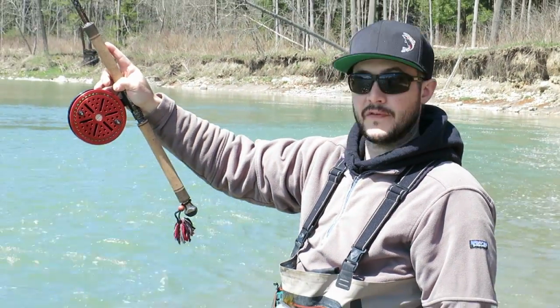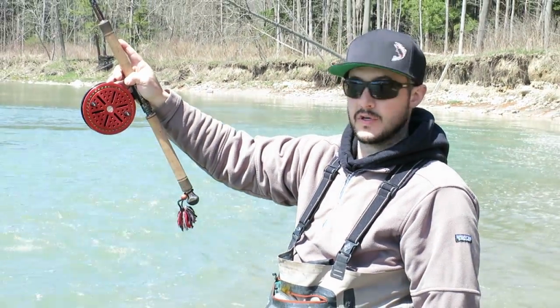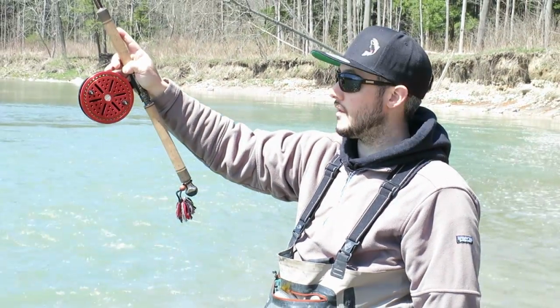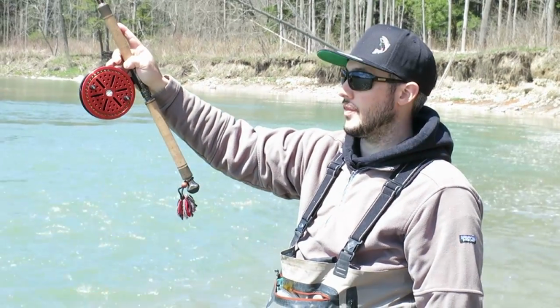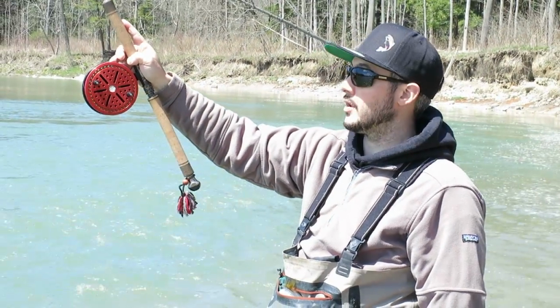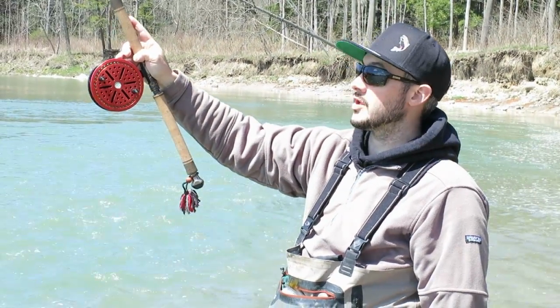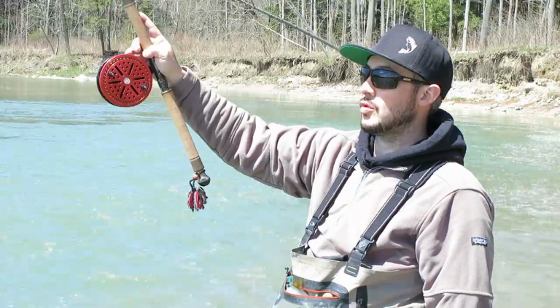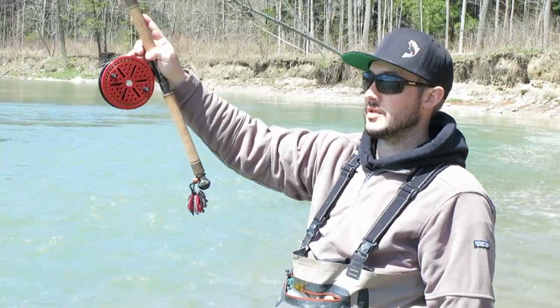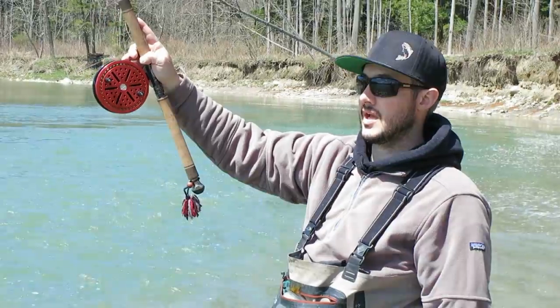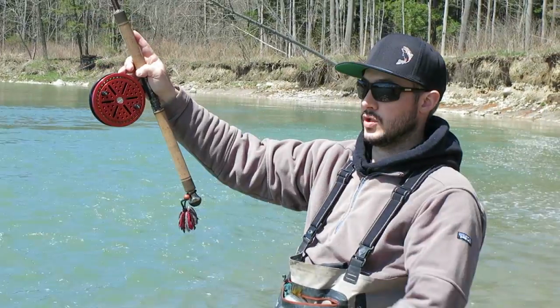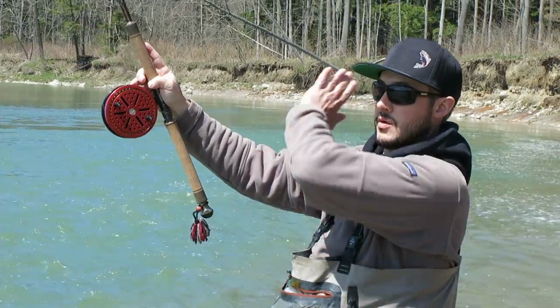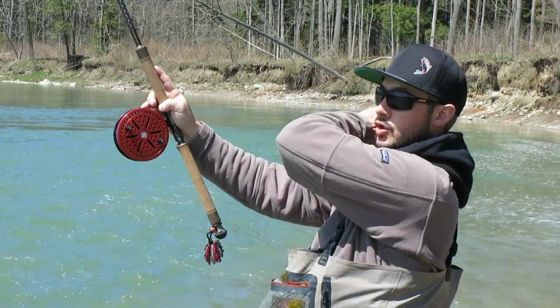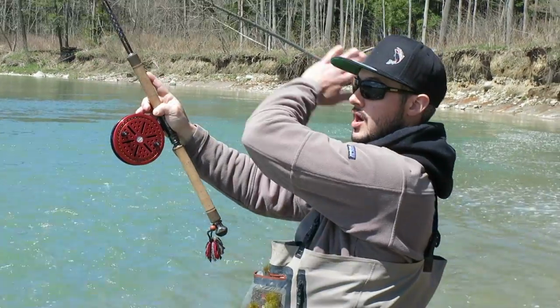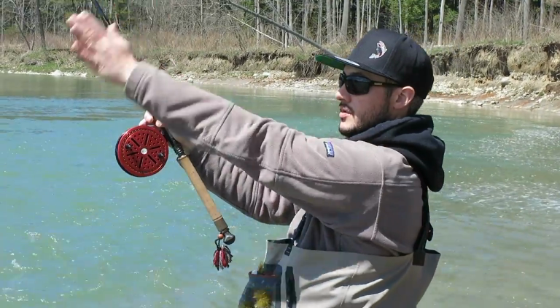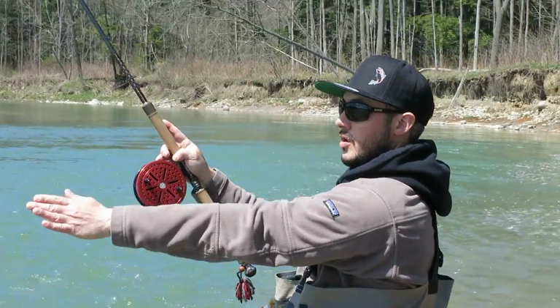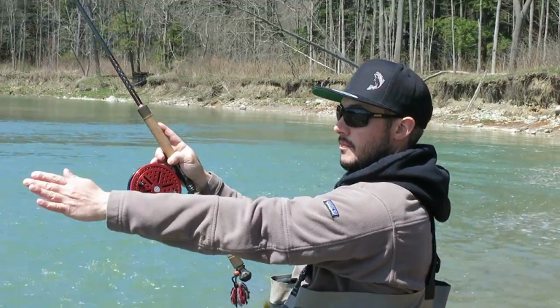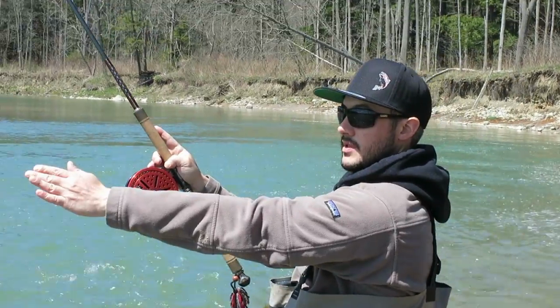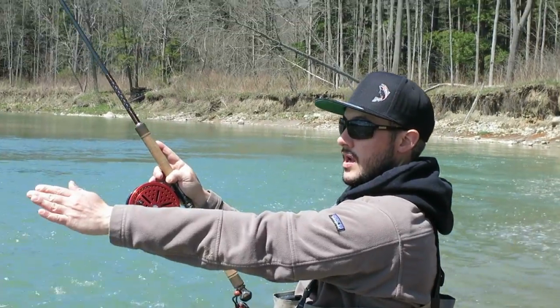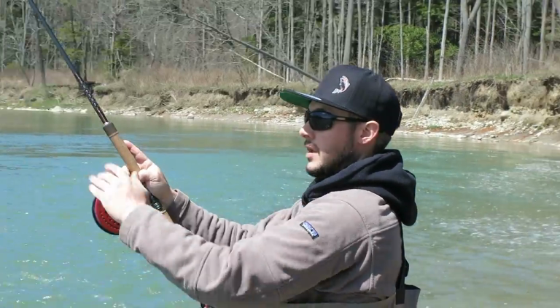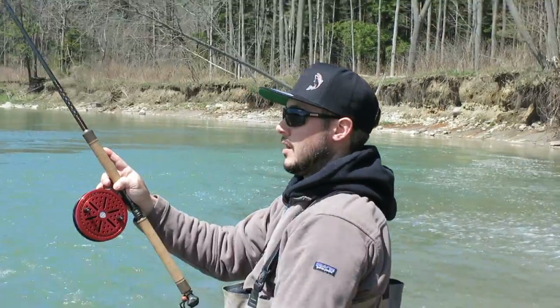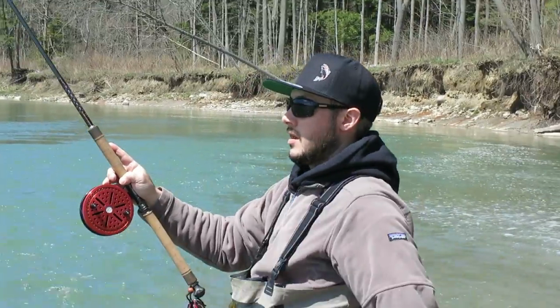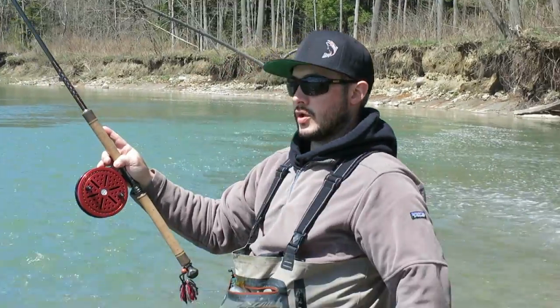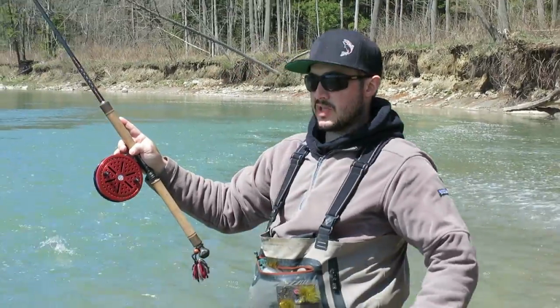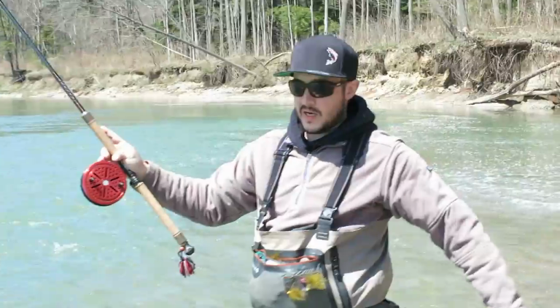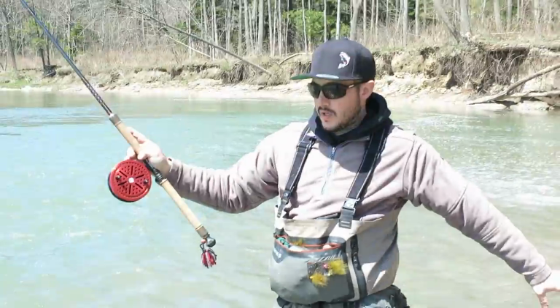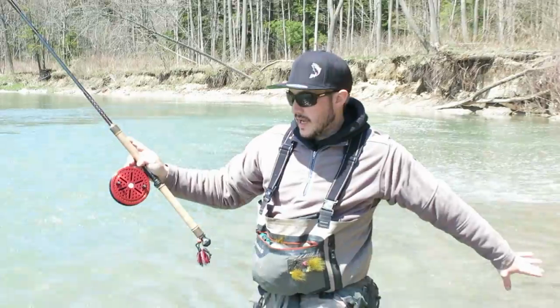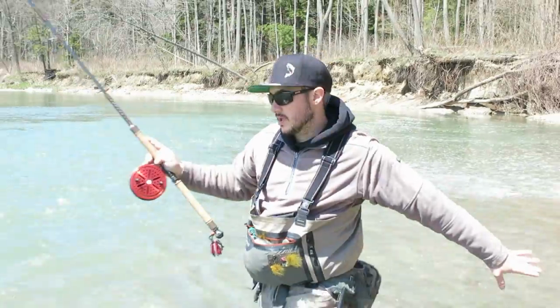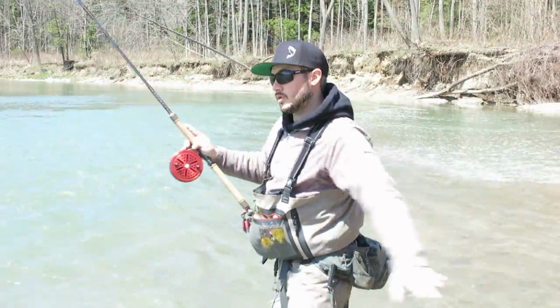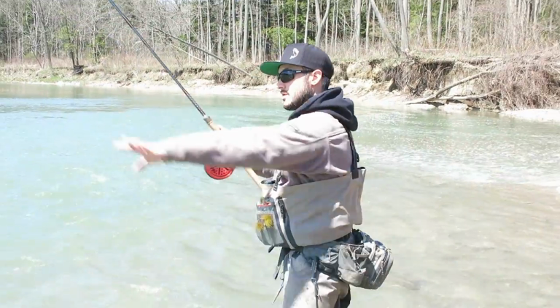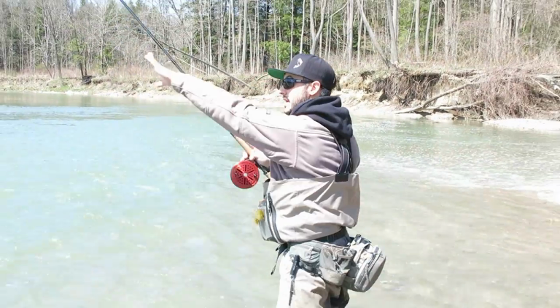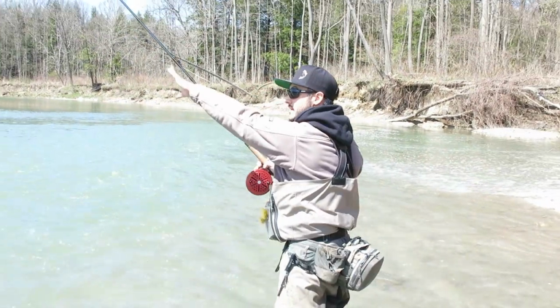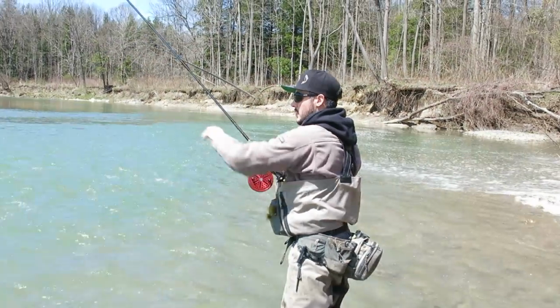I'll first start off with the traditional Wallace cast, which comes across your arm this way. The crossbody Wallace cast comes across your body this way.